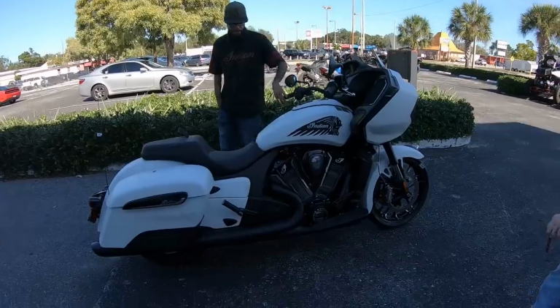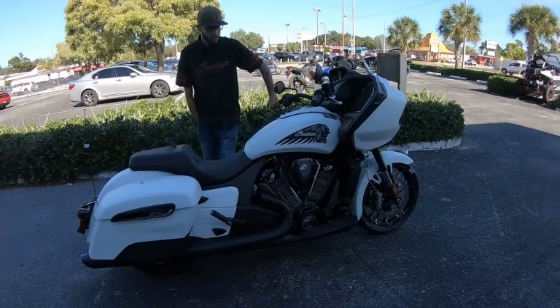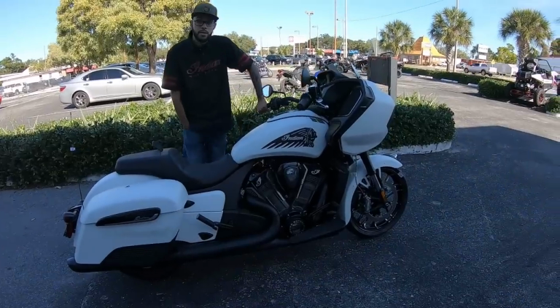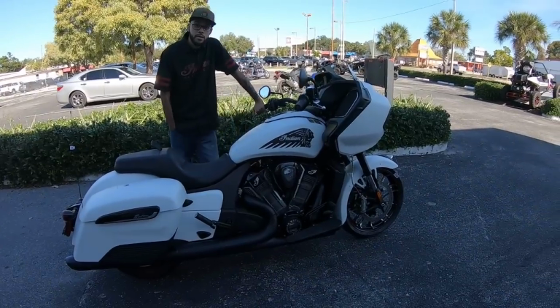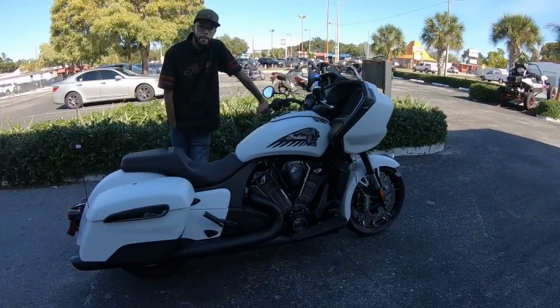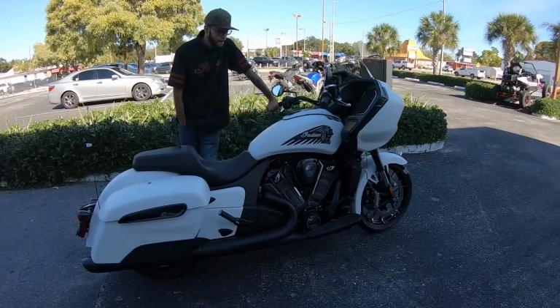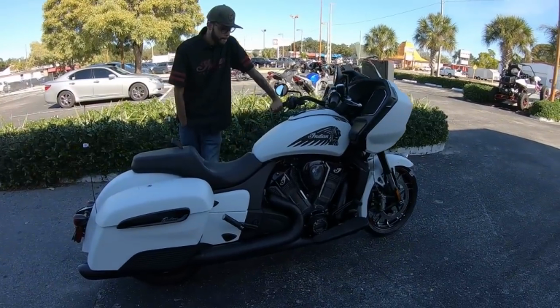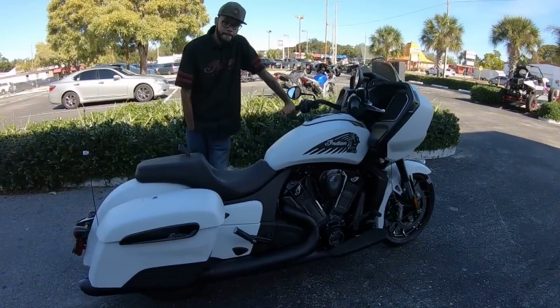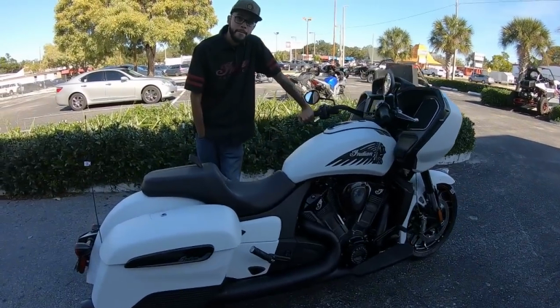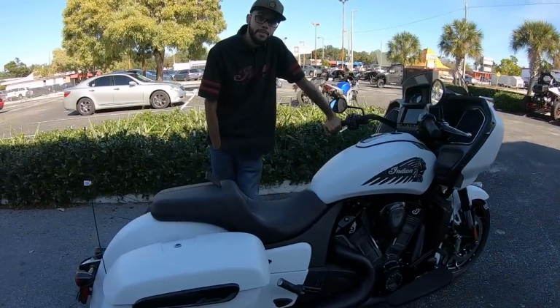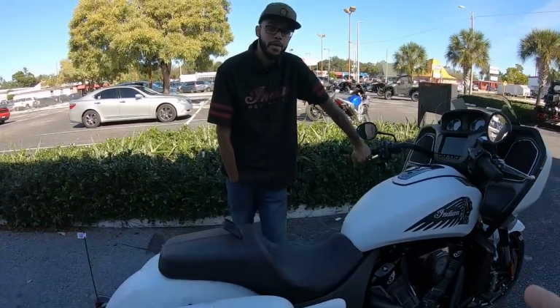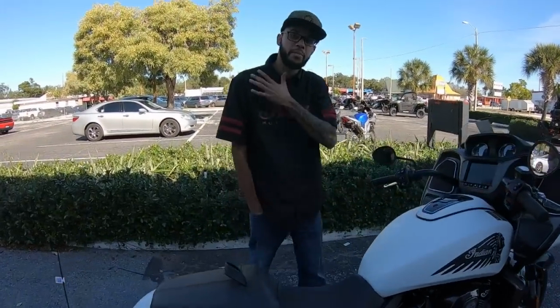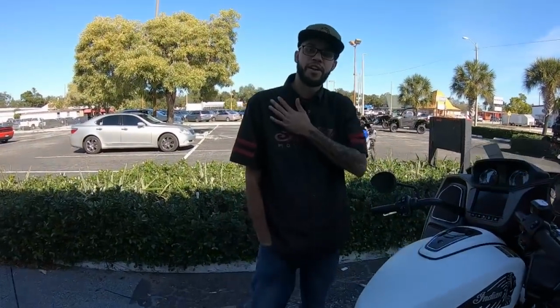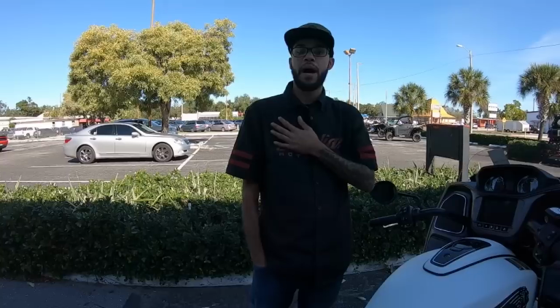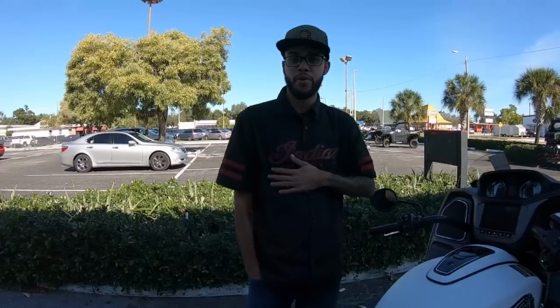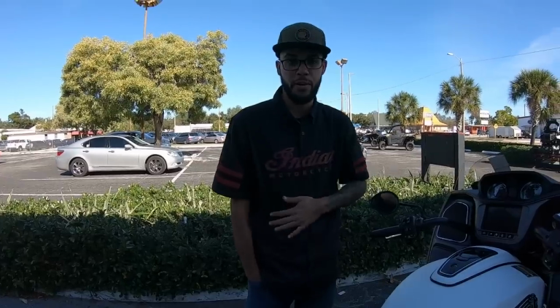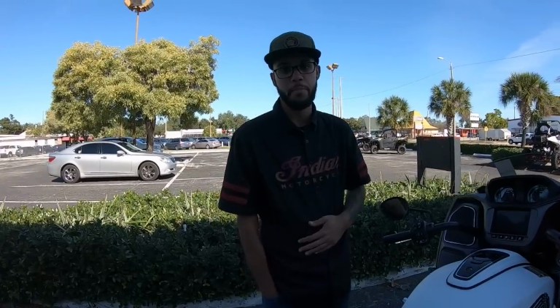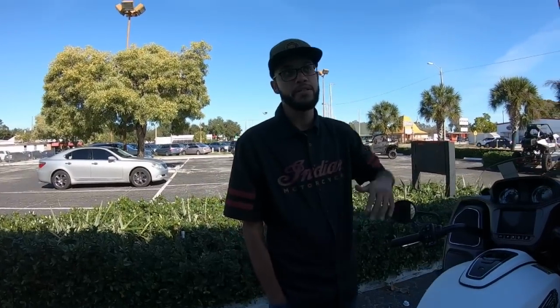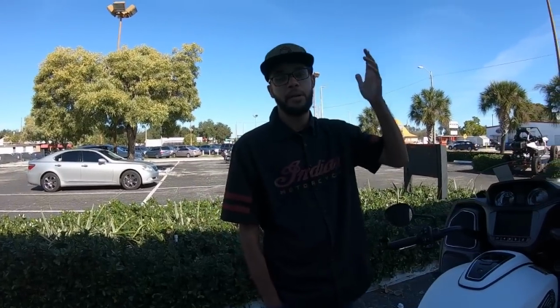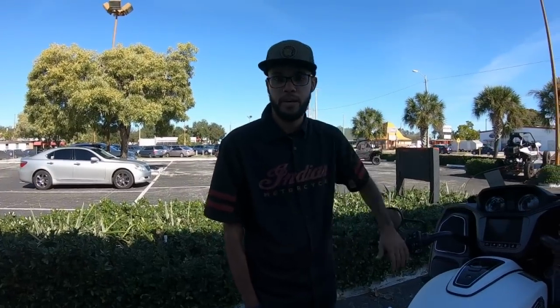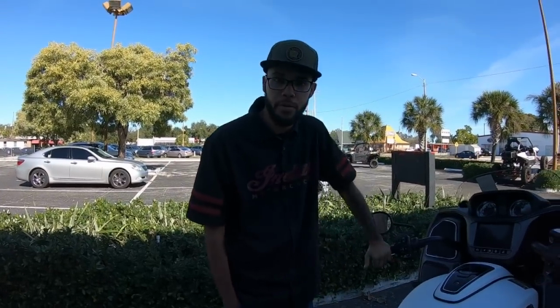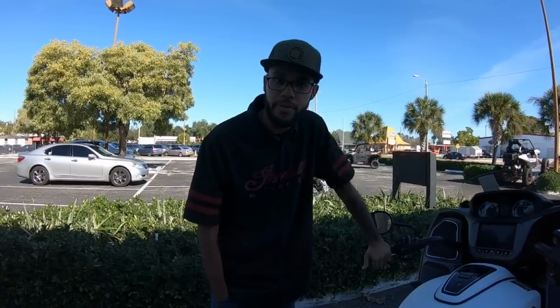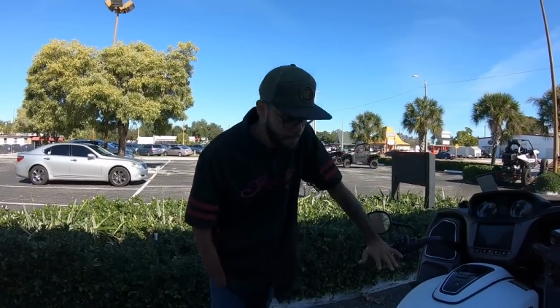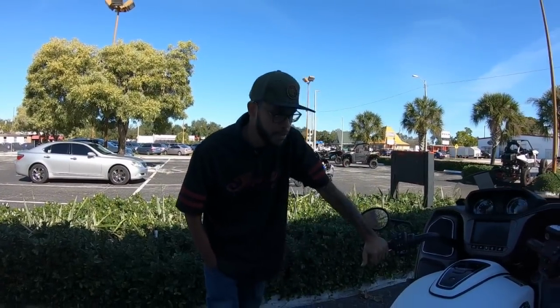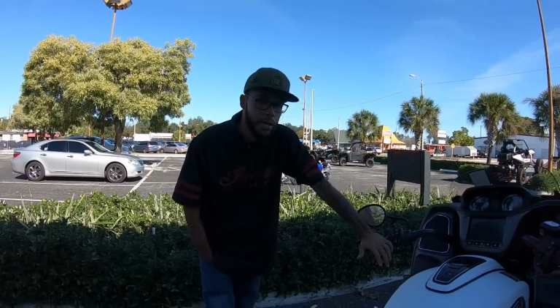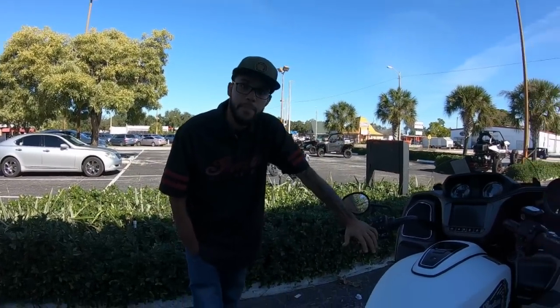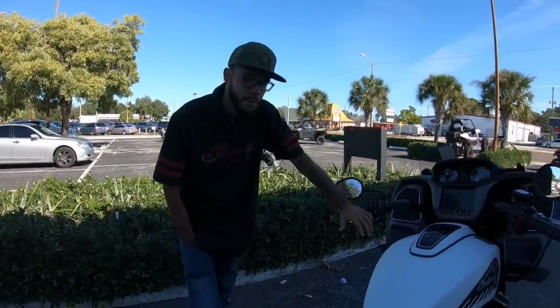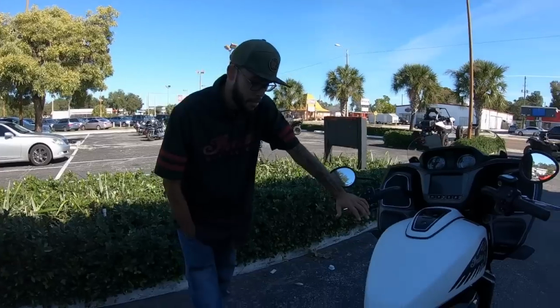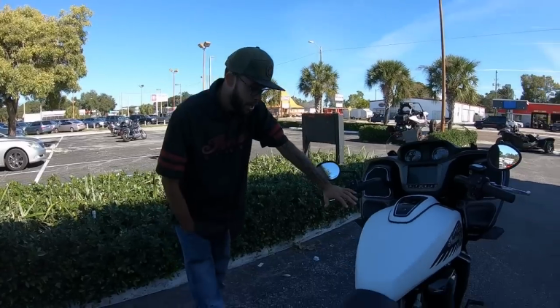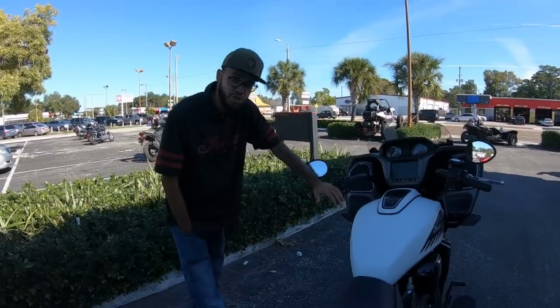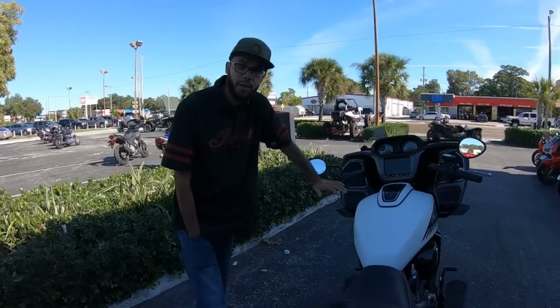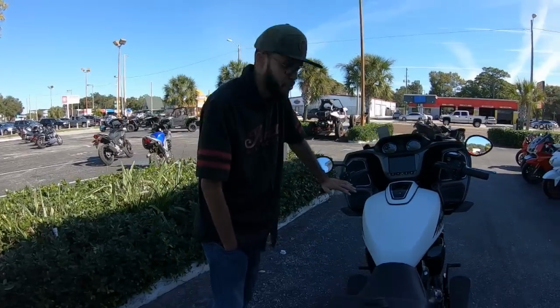All right, this is the Challenger. I'm going to take it for a ride, and I'm here with Vargas from iMotorsport here on St. Pete — the Indian motorcycle shop here in St. Pete. What are you going to tell me about this motorcycle?